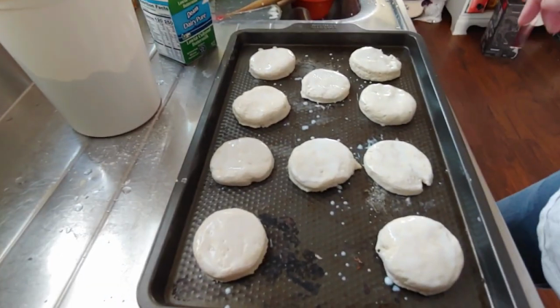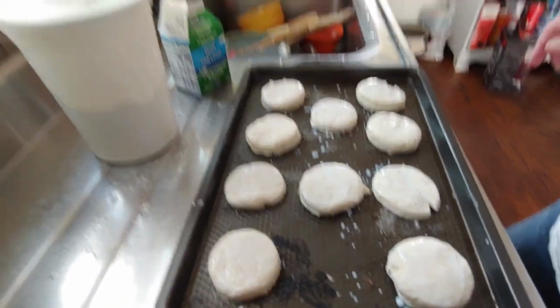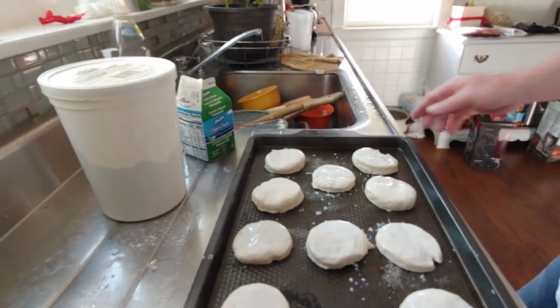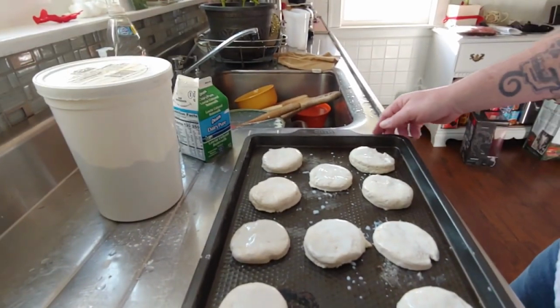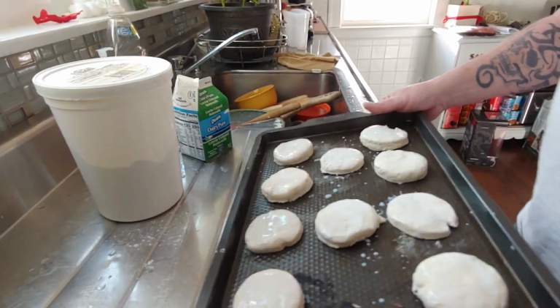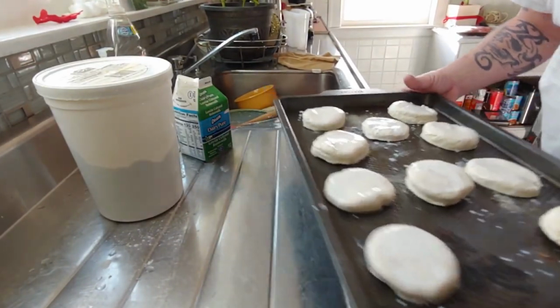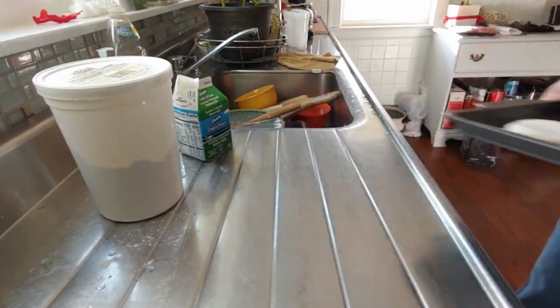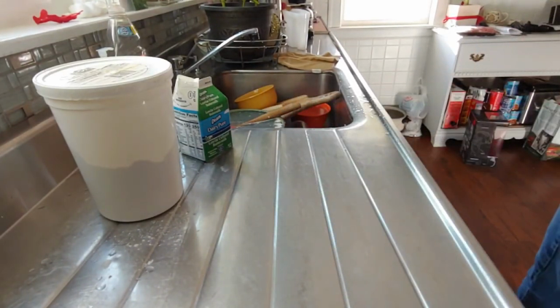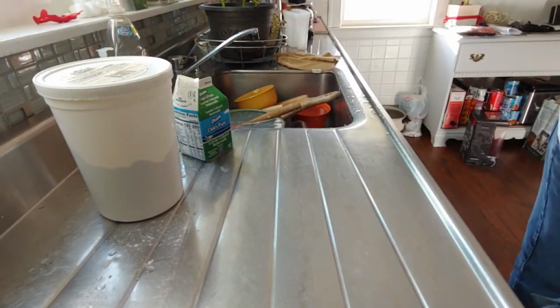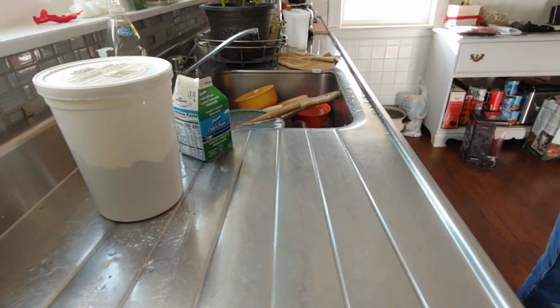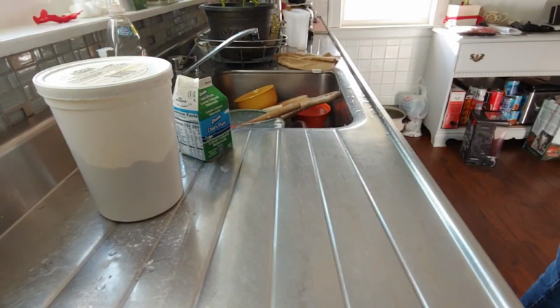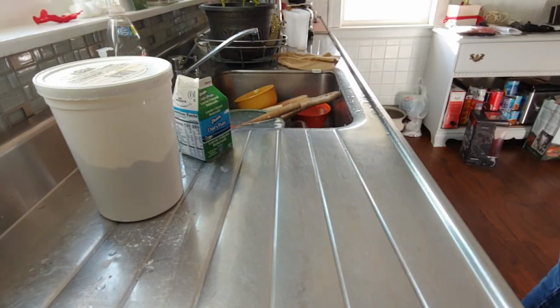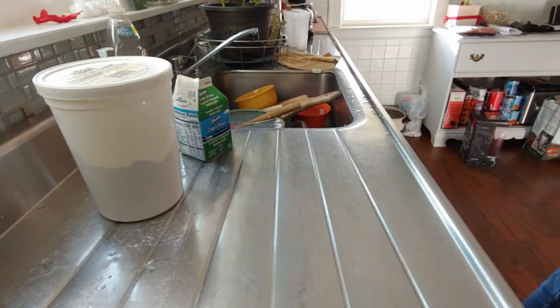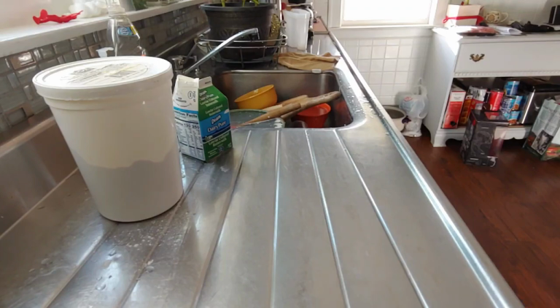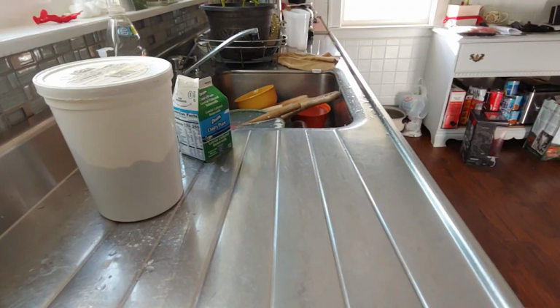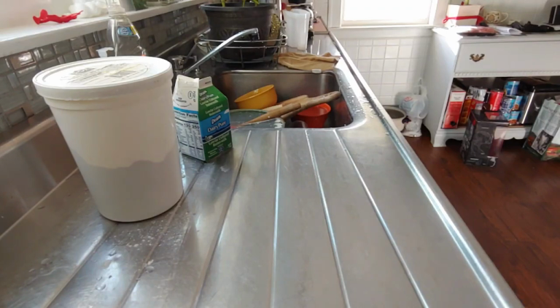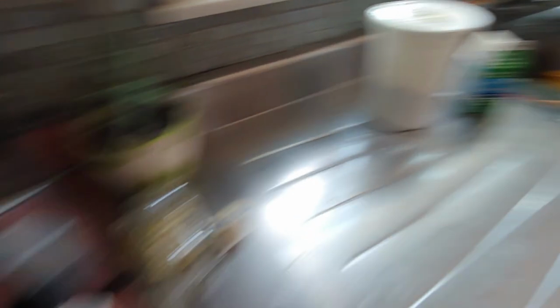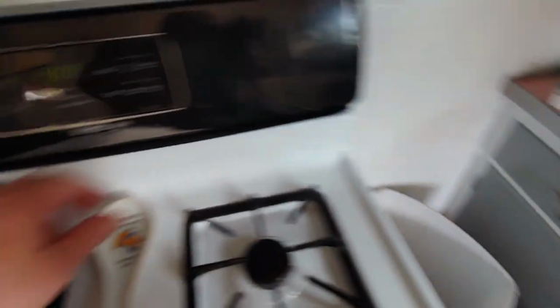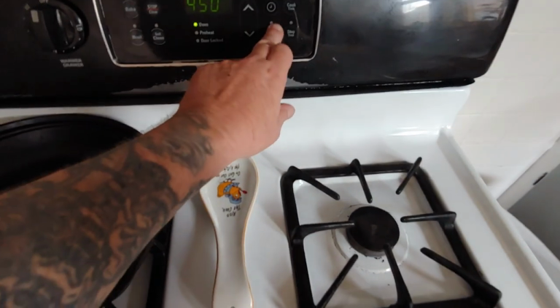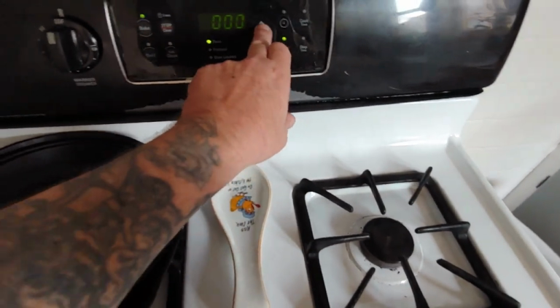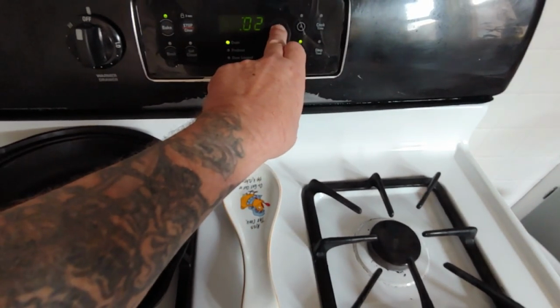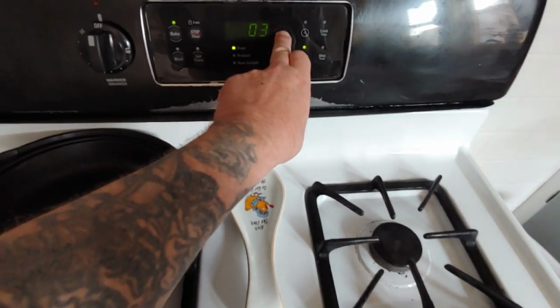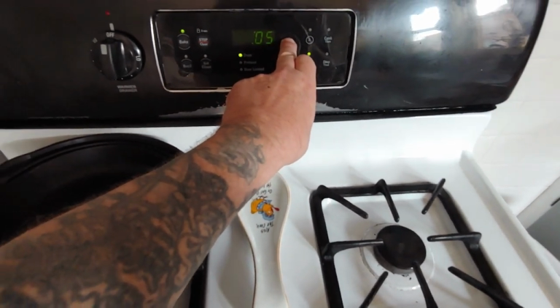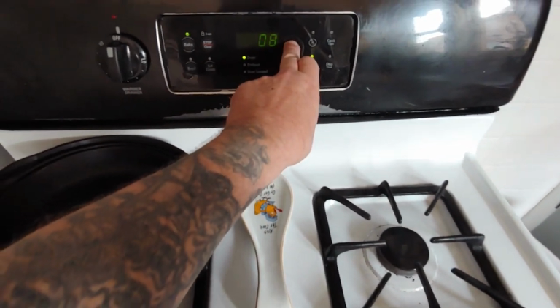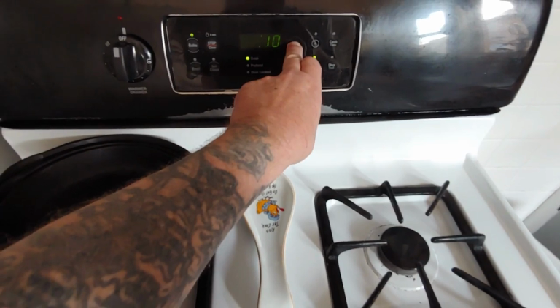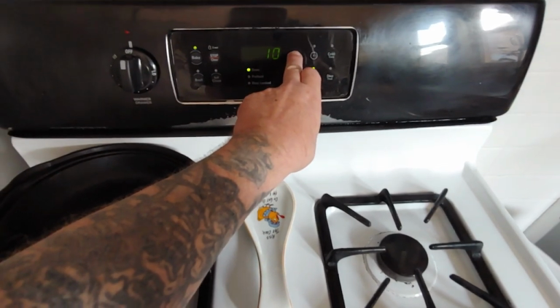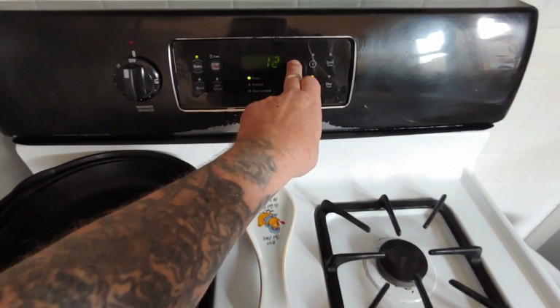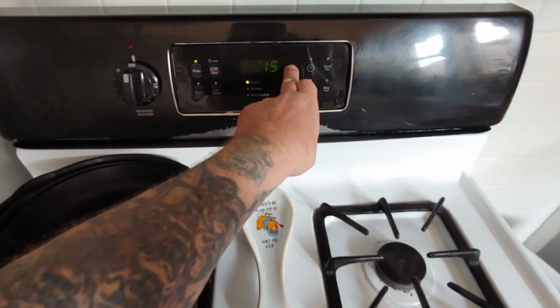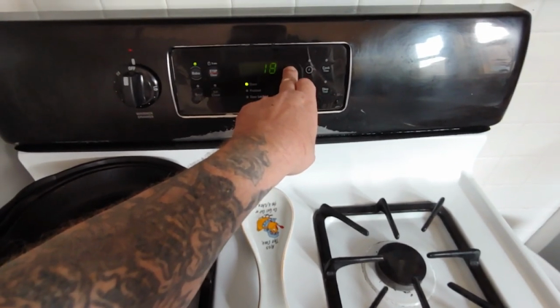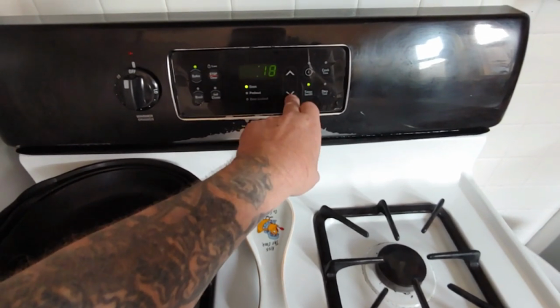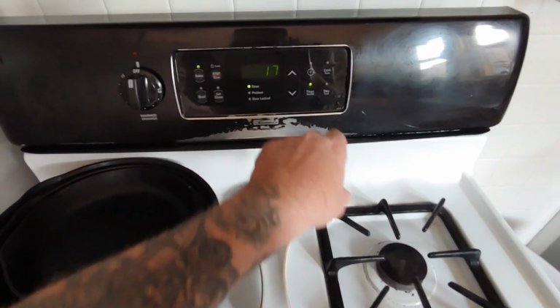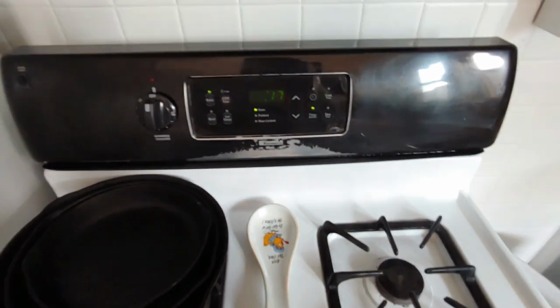Into the oven for 17 to 20 minutes. Set our timer. Start with 17.